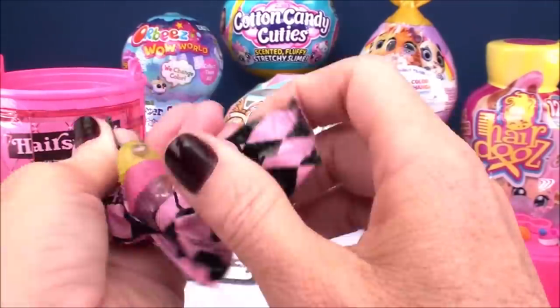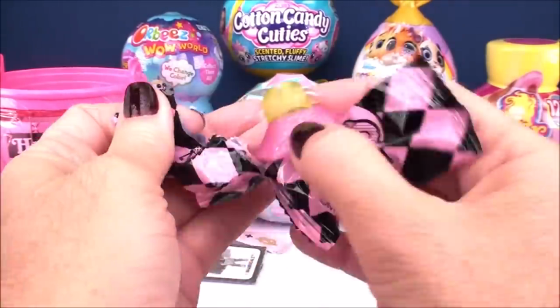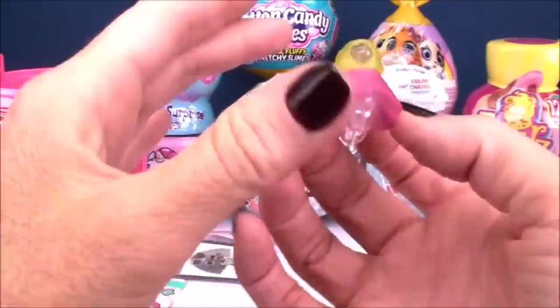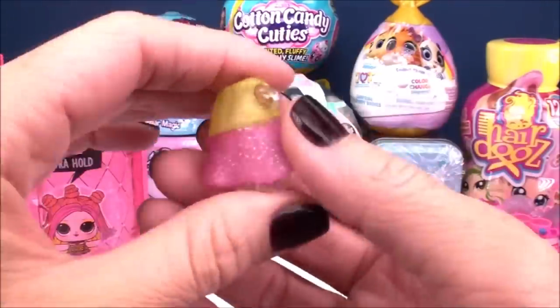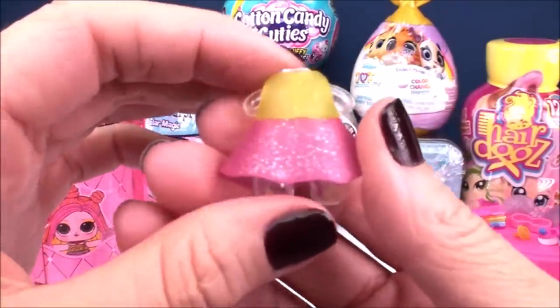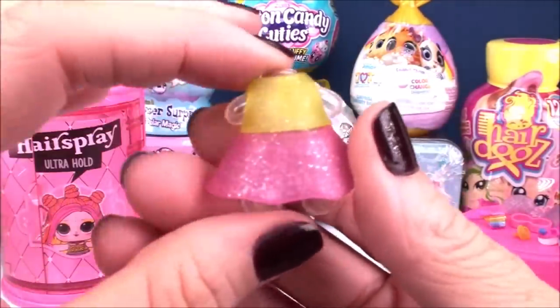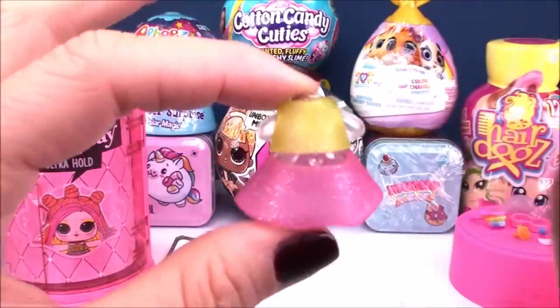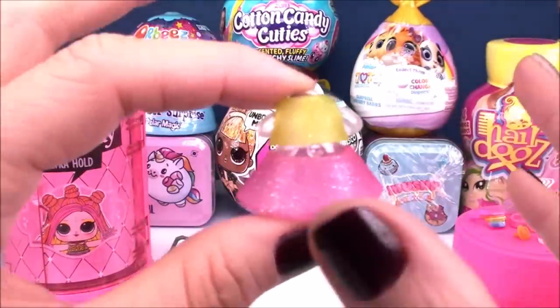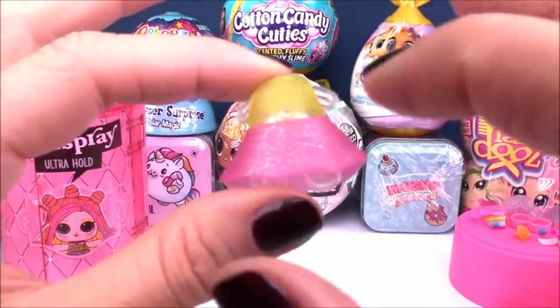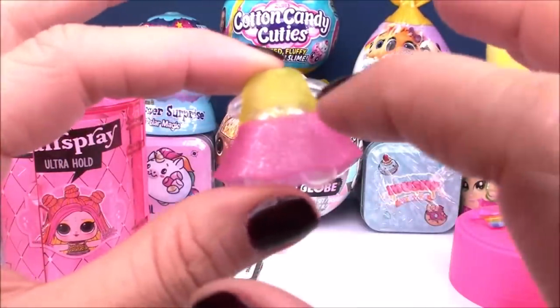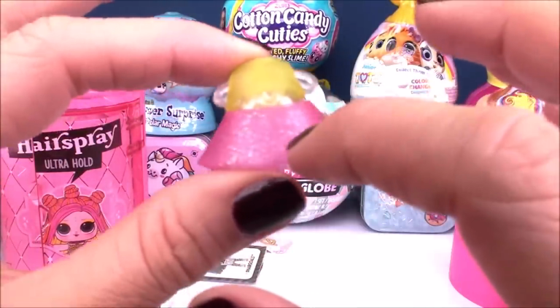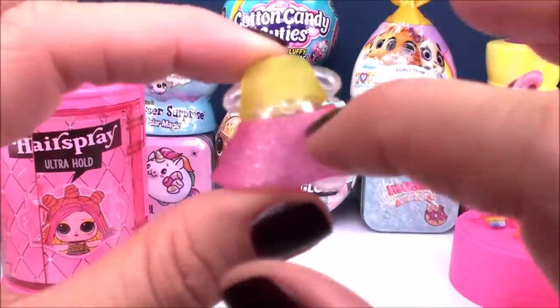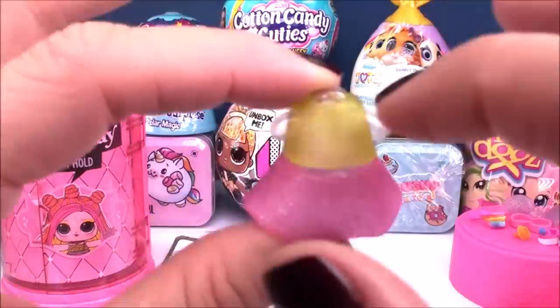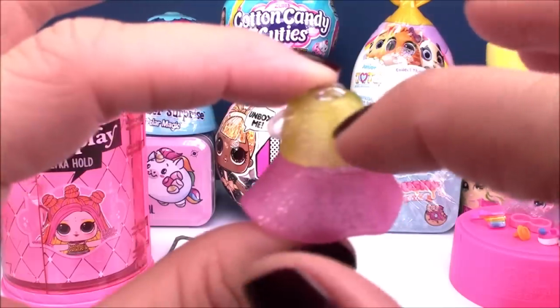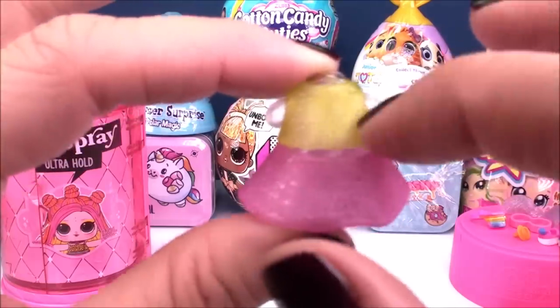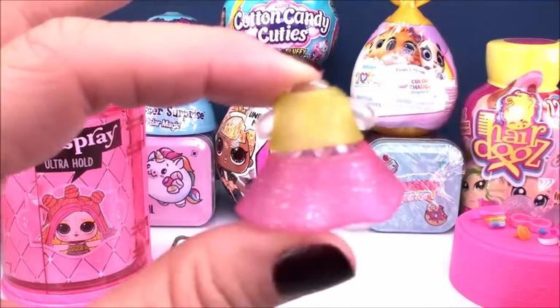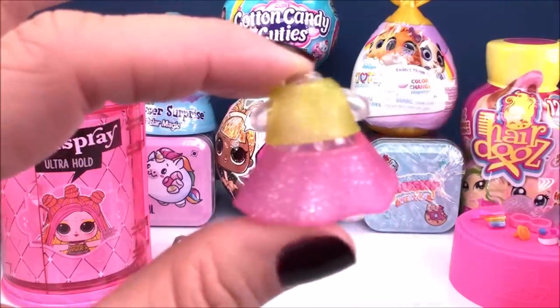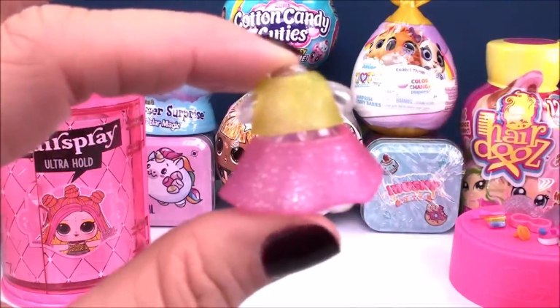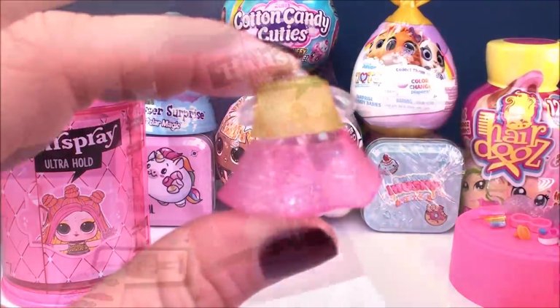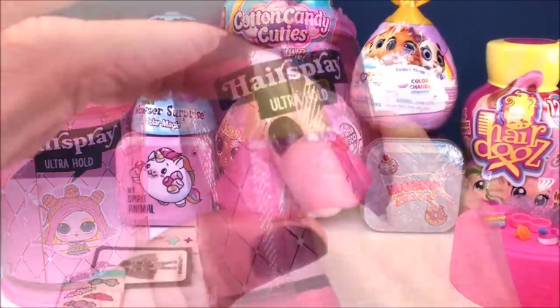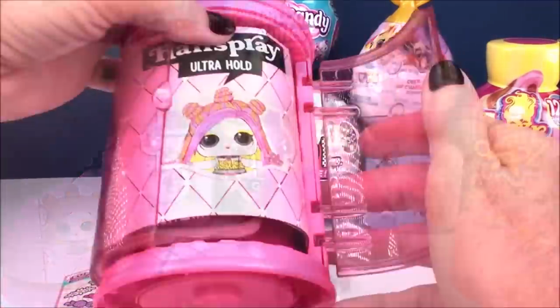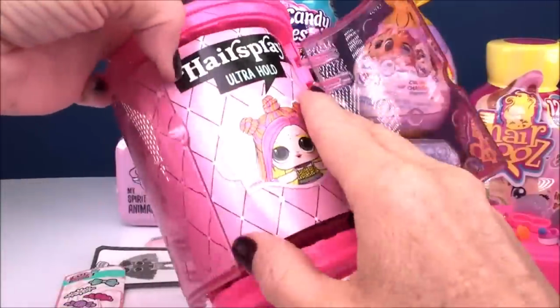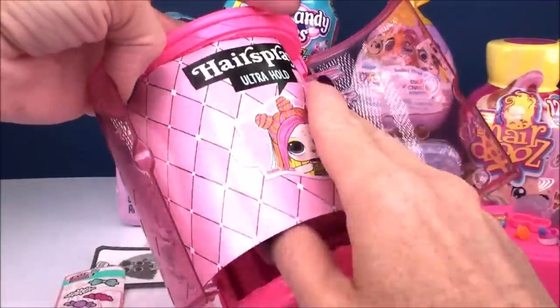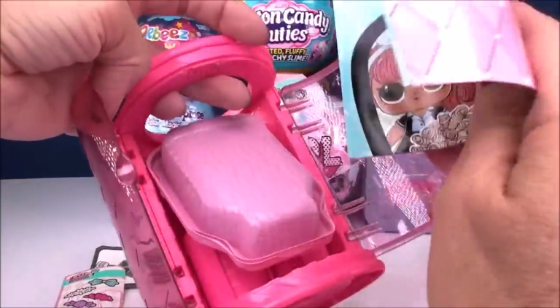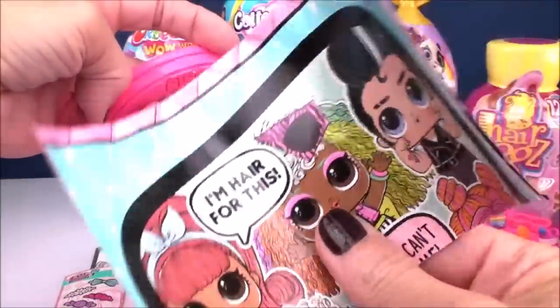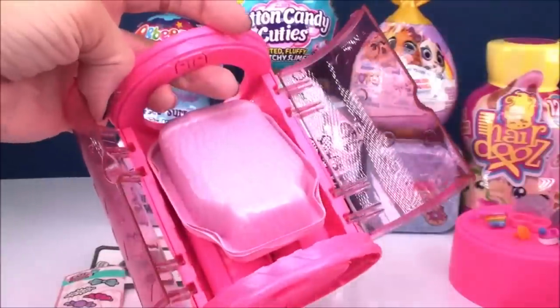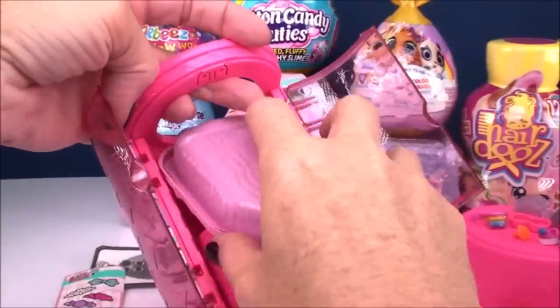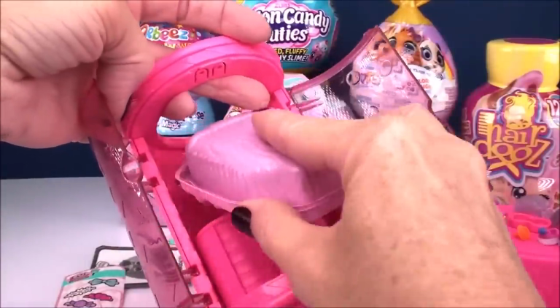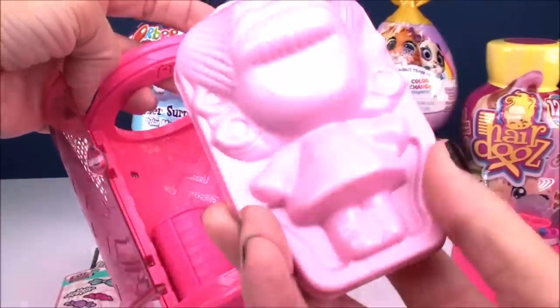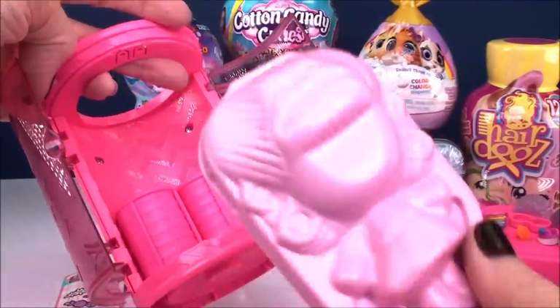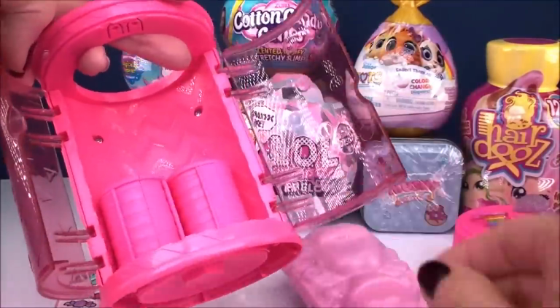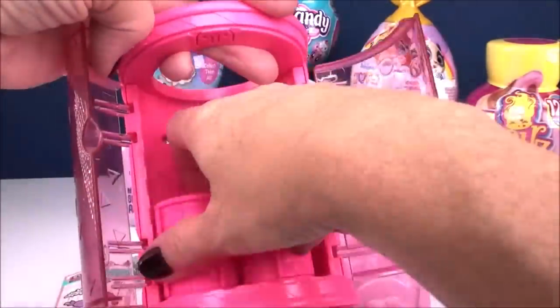Here is our doll's outfit — kind of plain, but we have a pink skirt with lots of glitter and a yellow top with matching glitter. To pop open our doors, out first comes our collector's checklist, and here is our doll, of course, still under wraps.